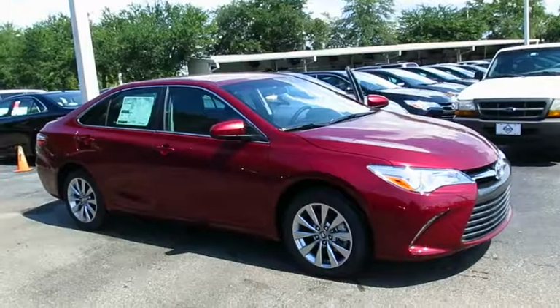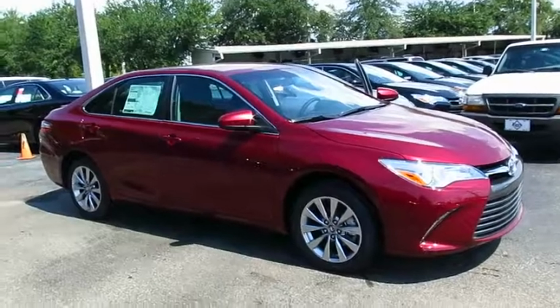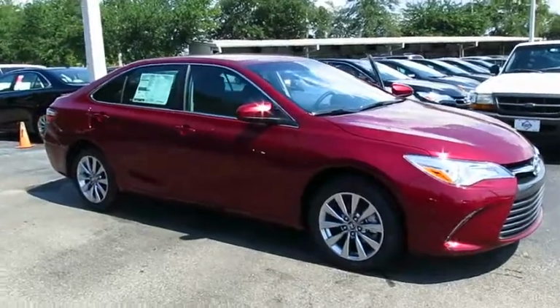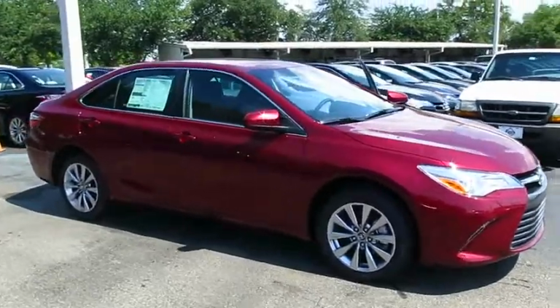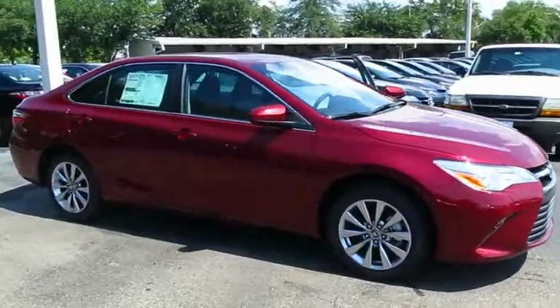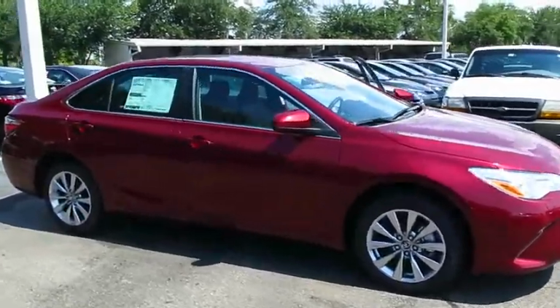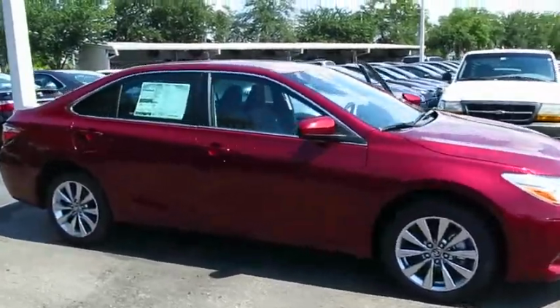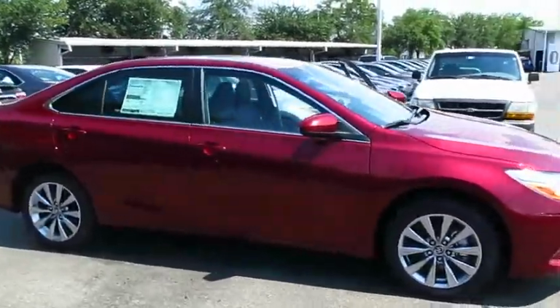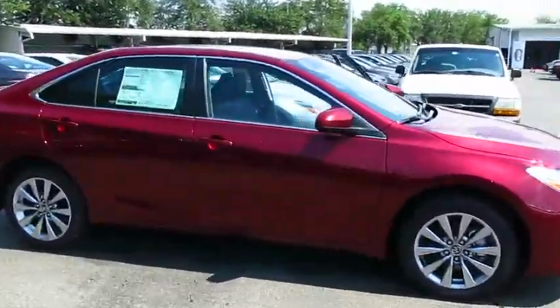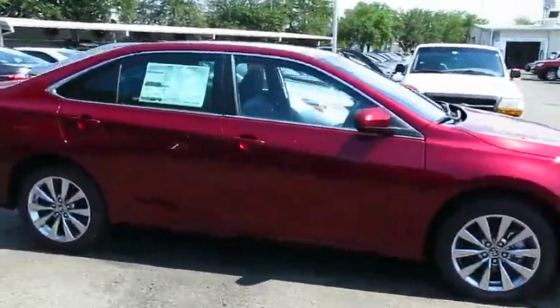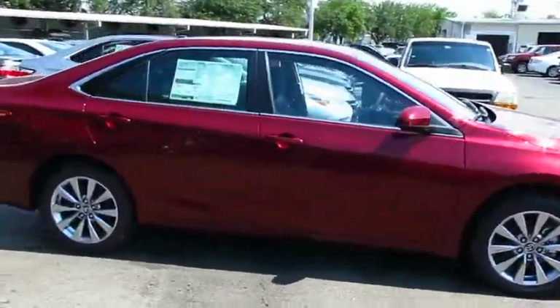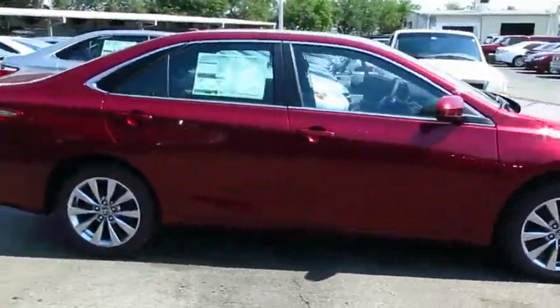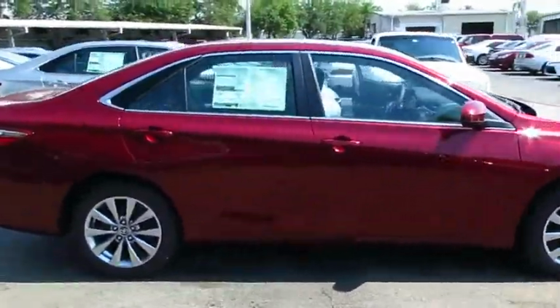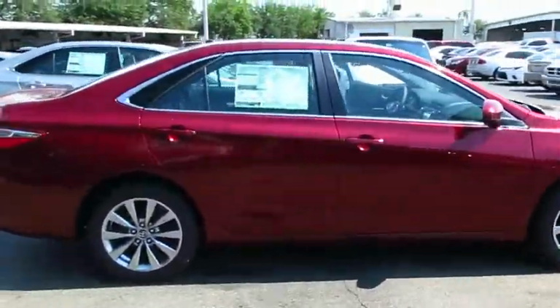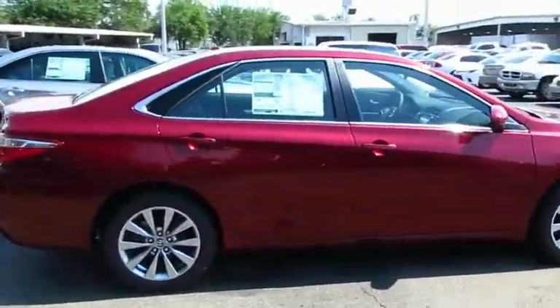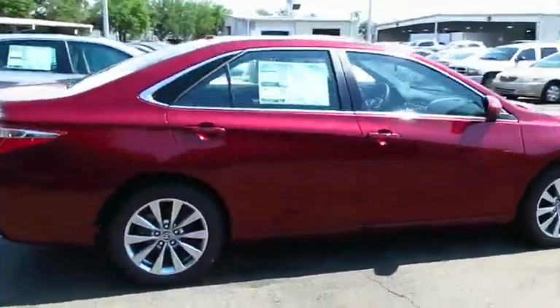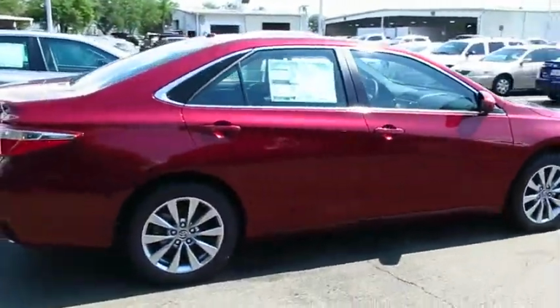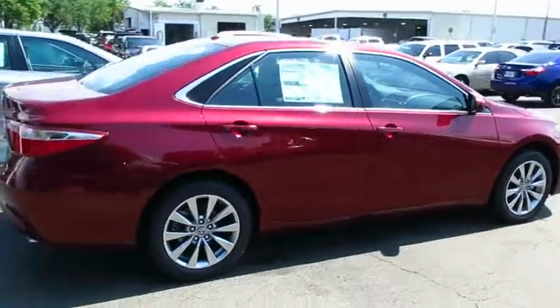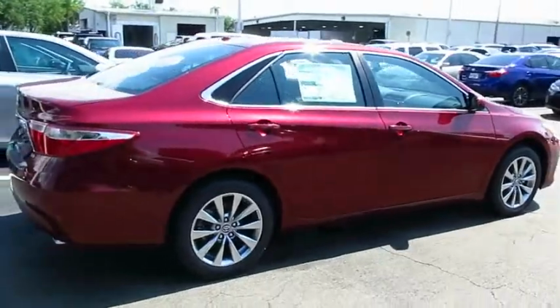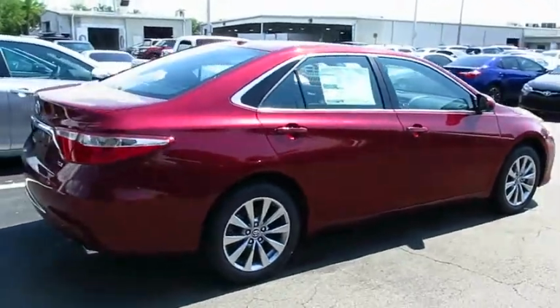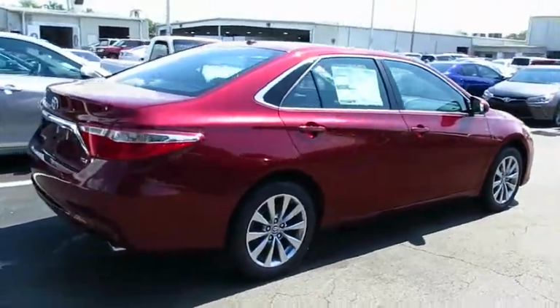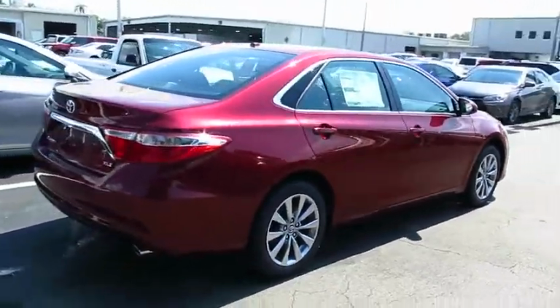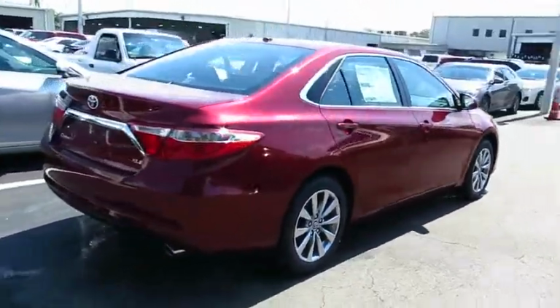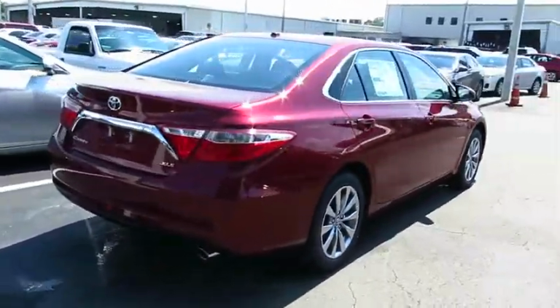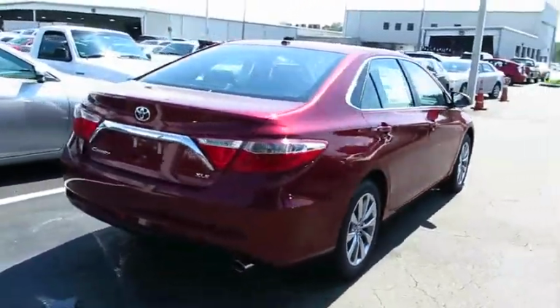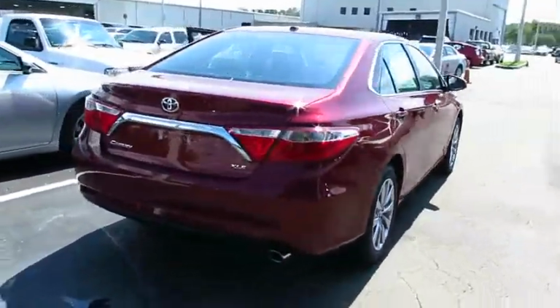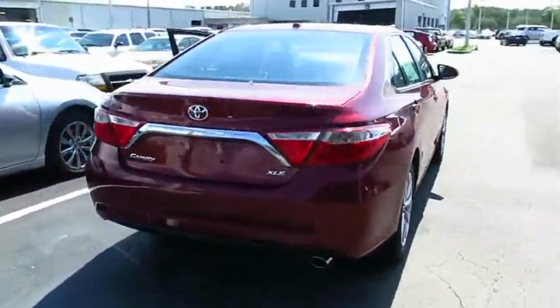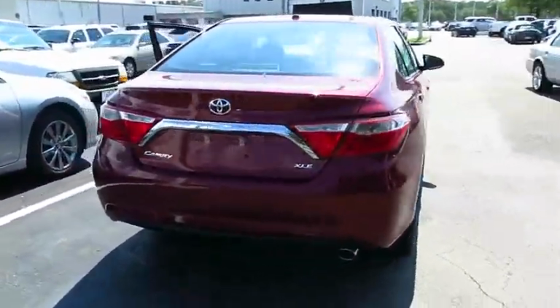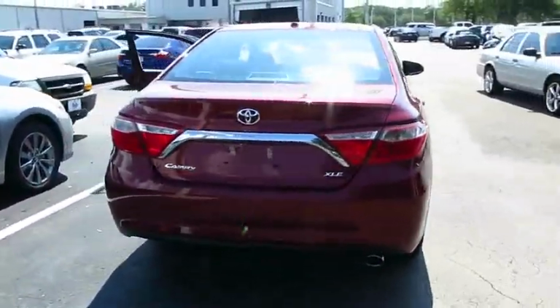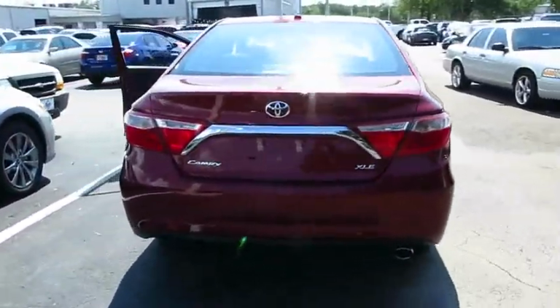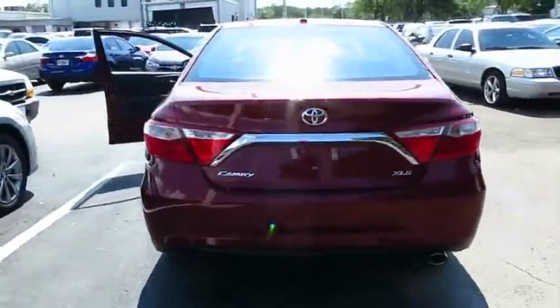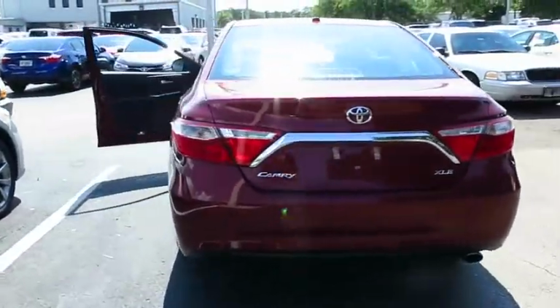2016 Camry. Toyota Camry is an affordable midsize car, reliable and a great comfortable commuter car. Here are some of this vehicle's great options.